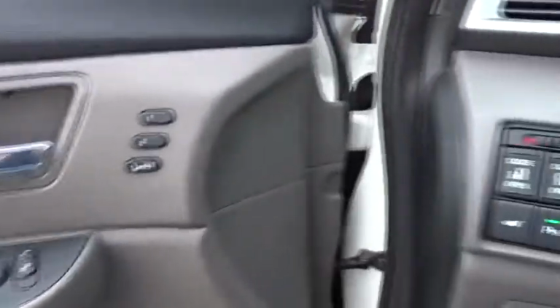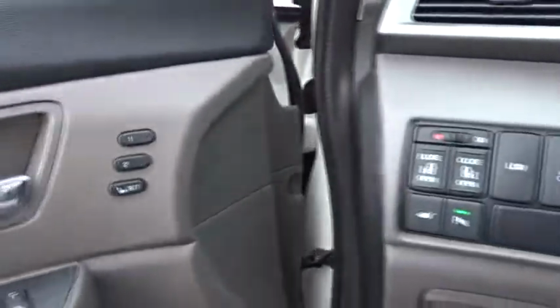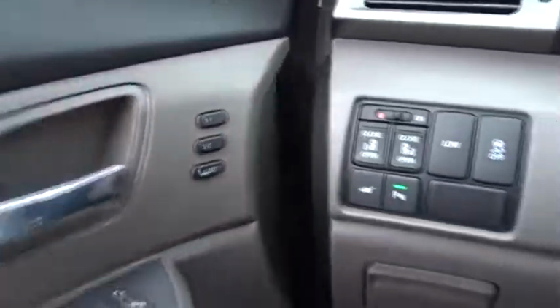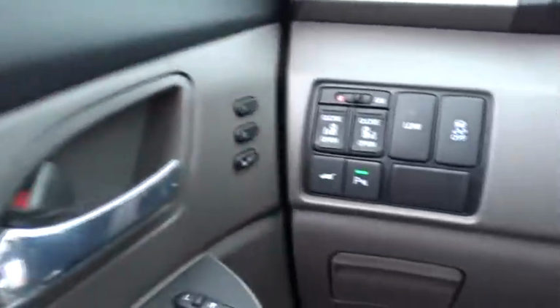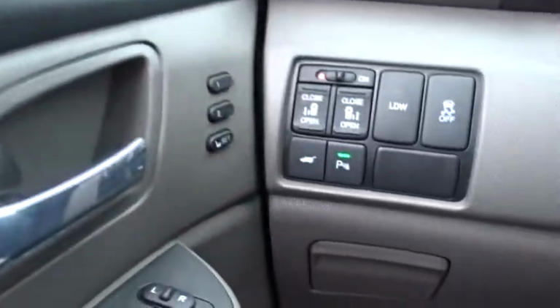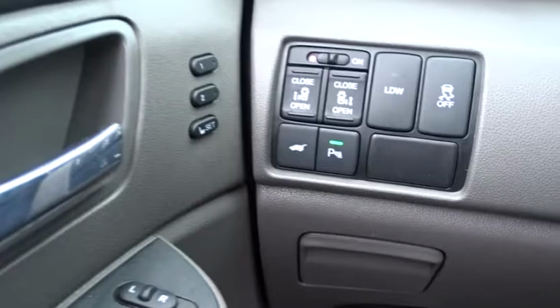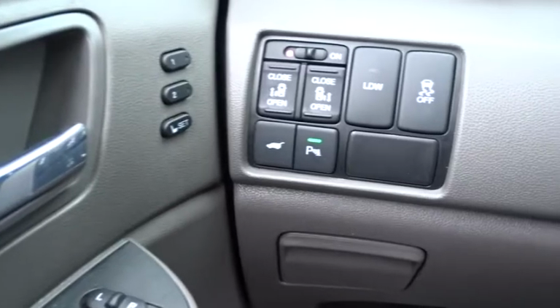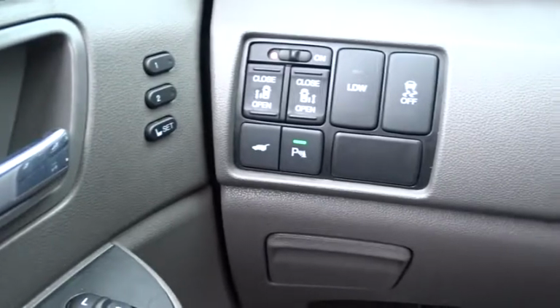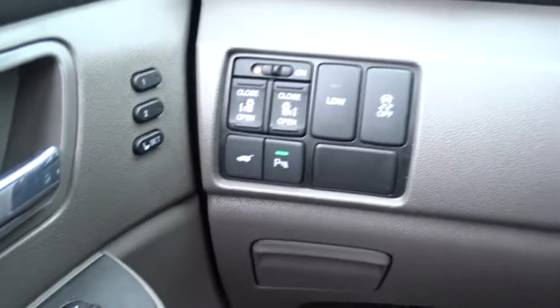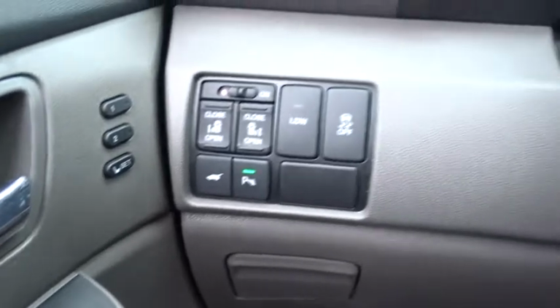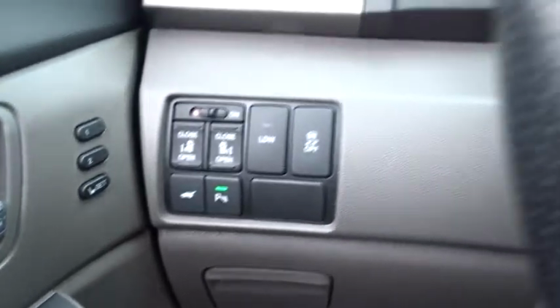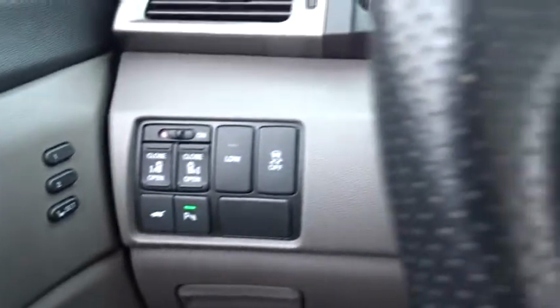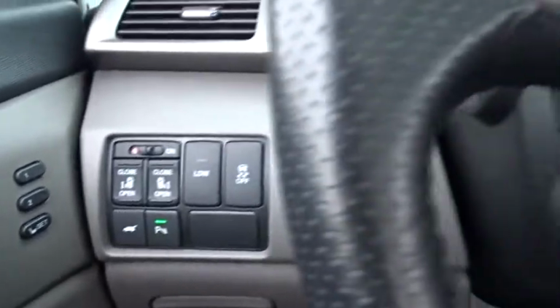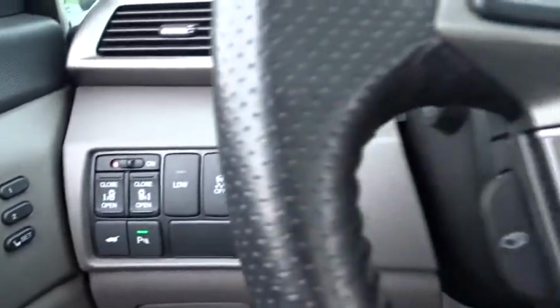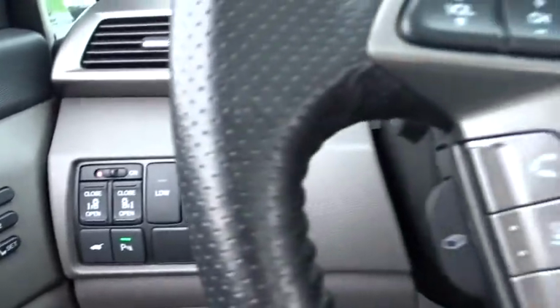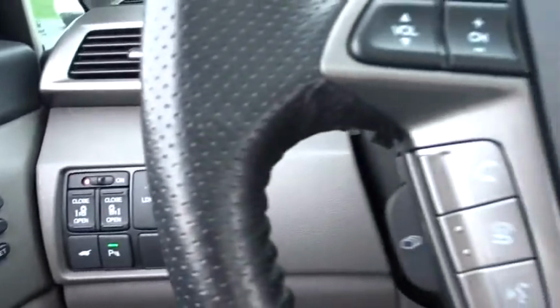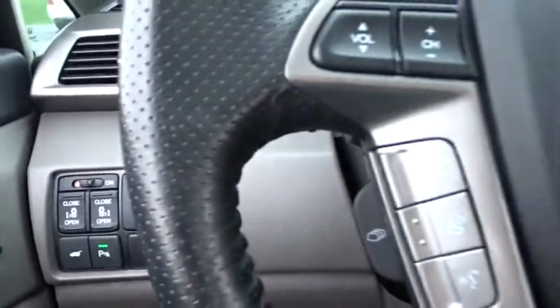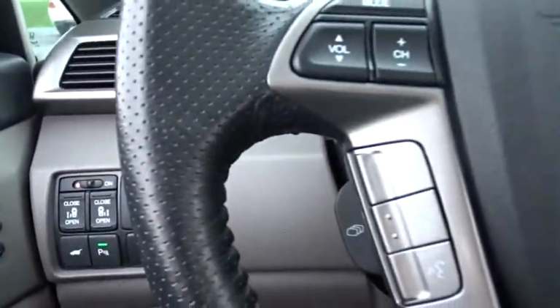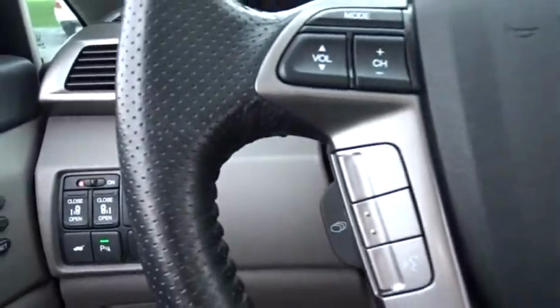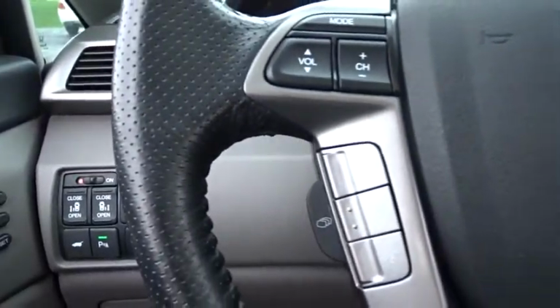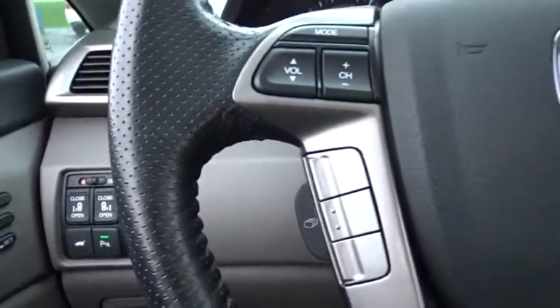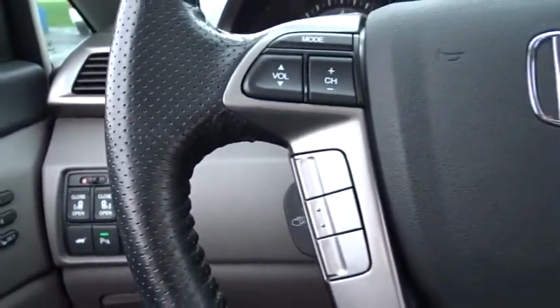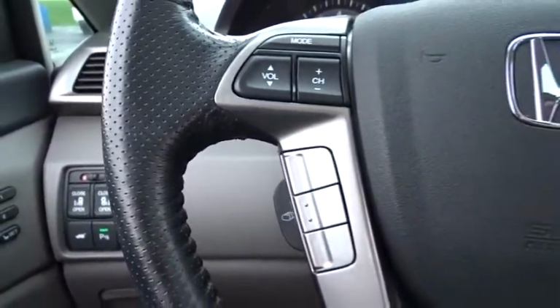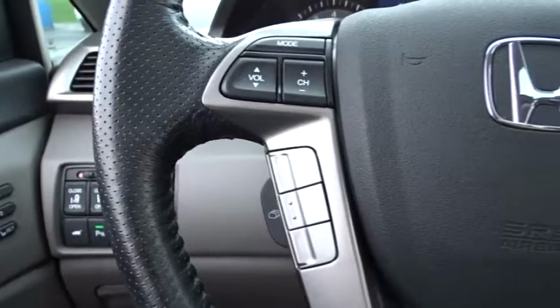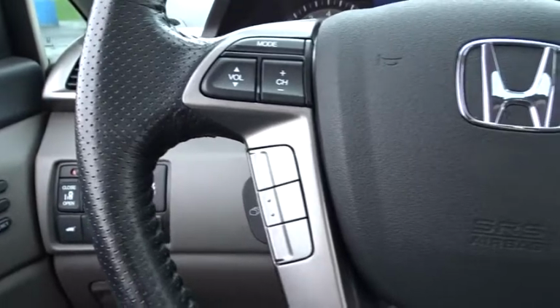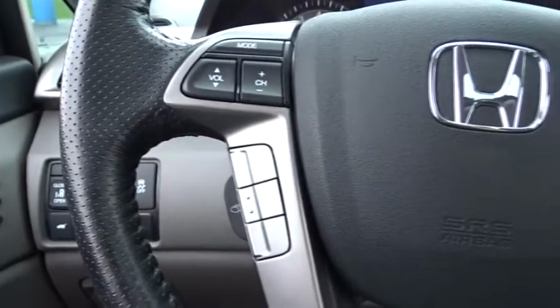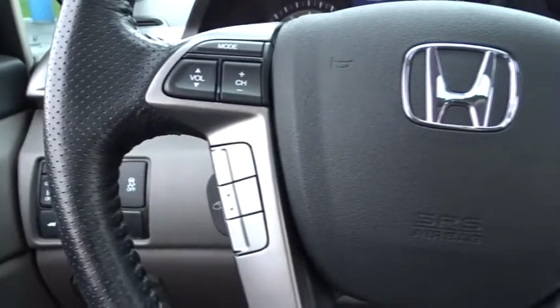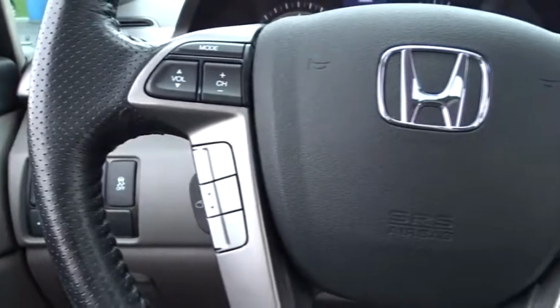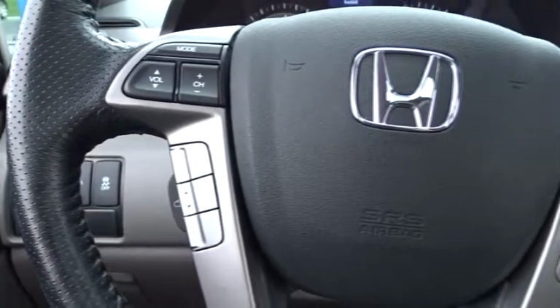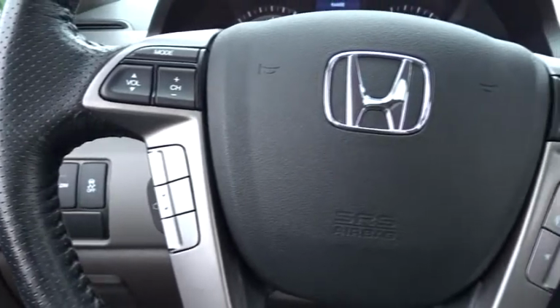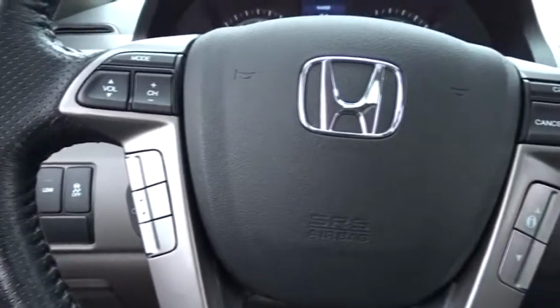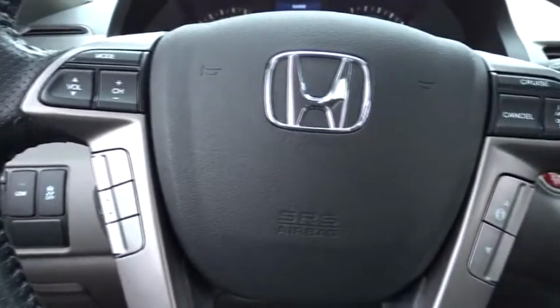Leather wrapped steering wheel, Bluetooth, moonroof, adjustable steering wheel, power steering, cruise control, keyless start, hard disk drive media storage, floor mats.